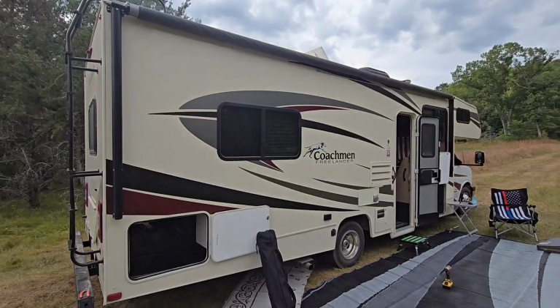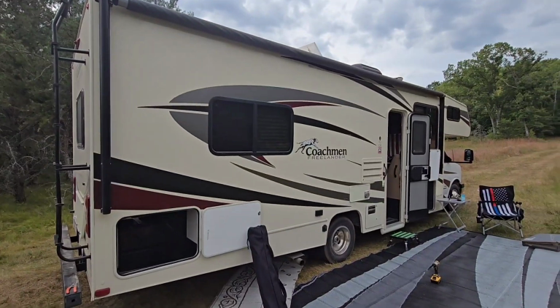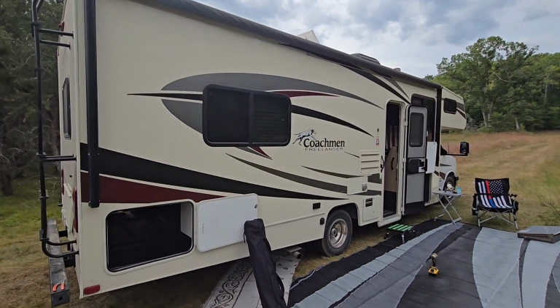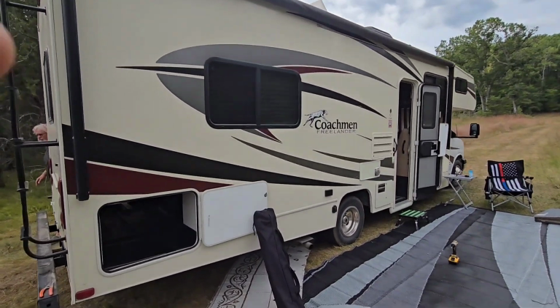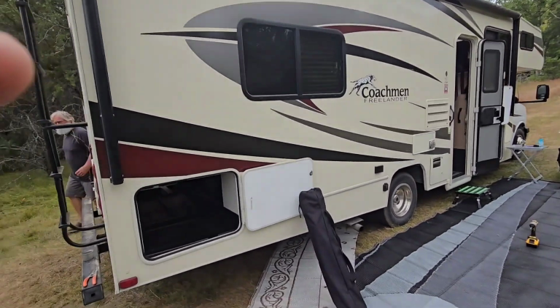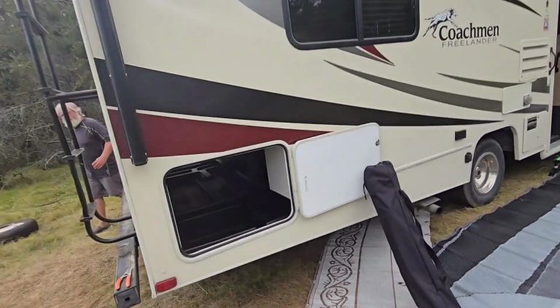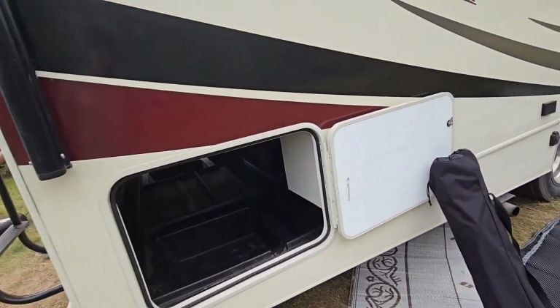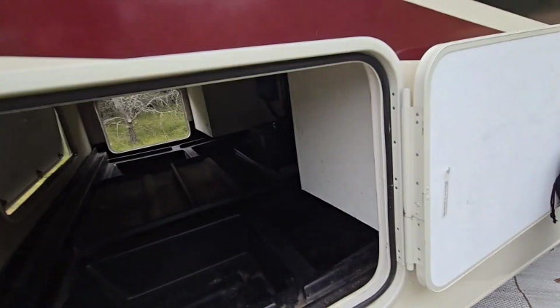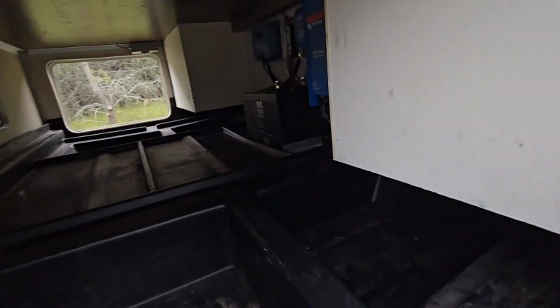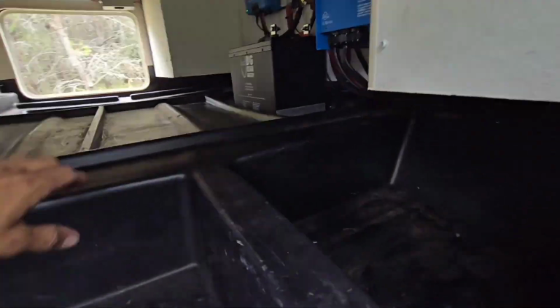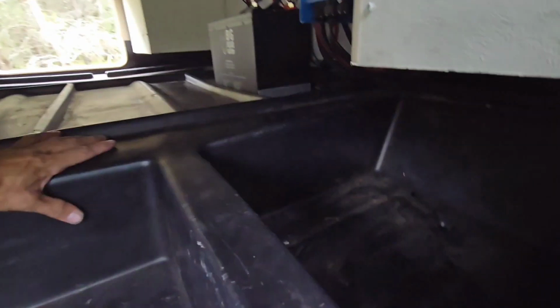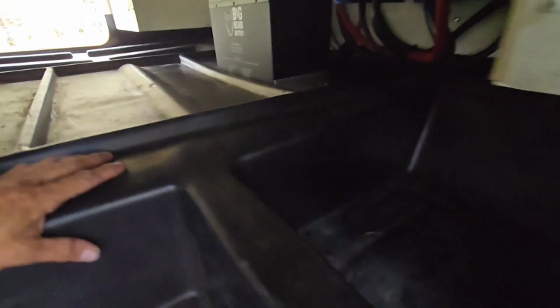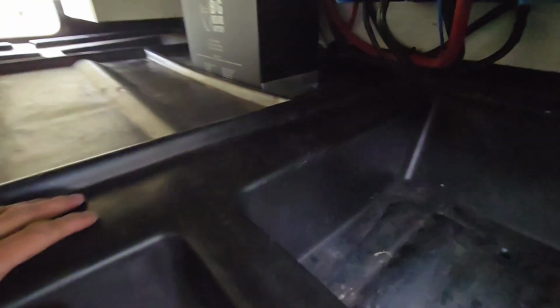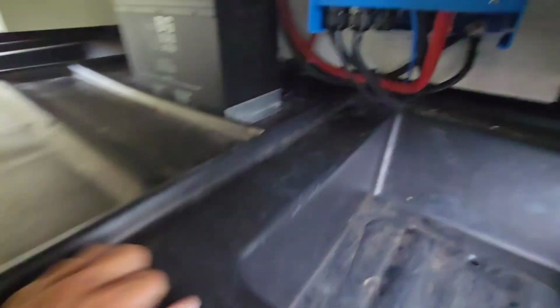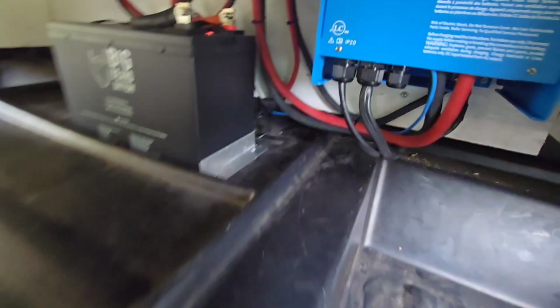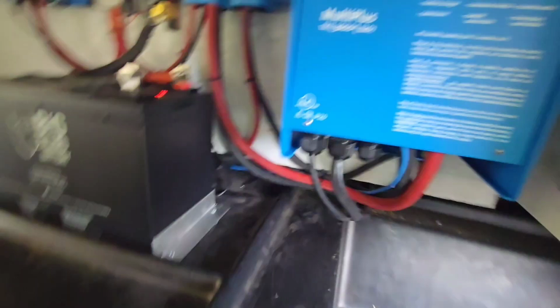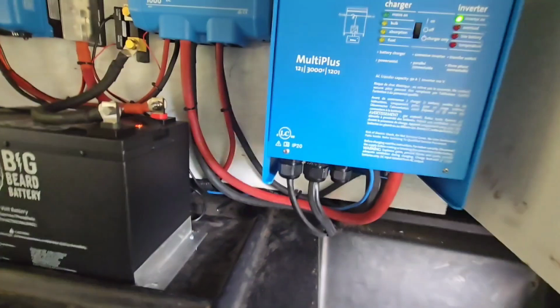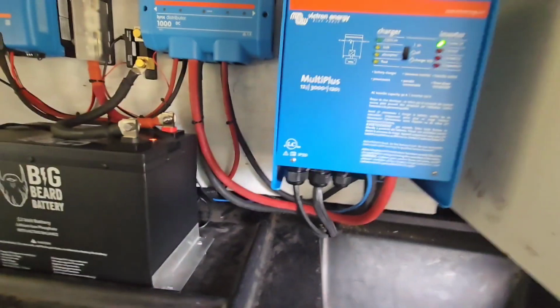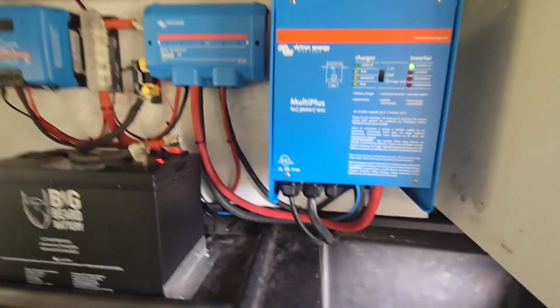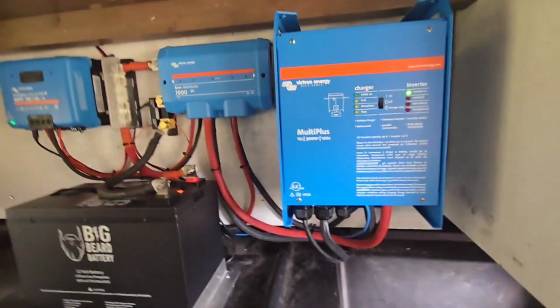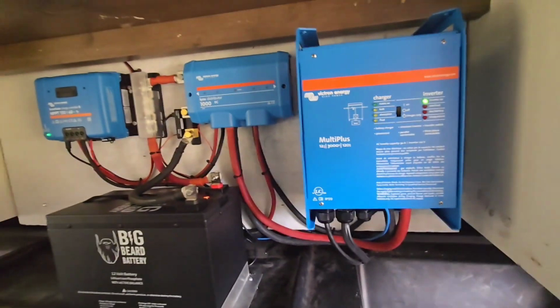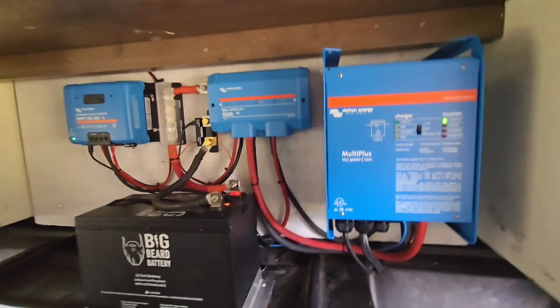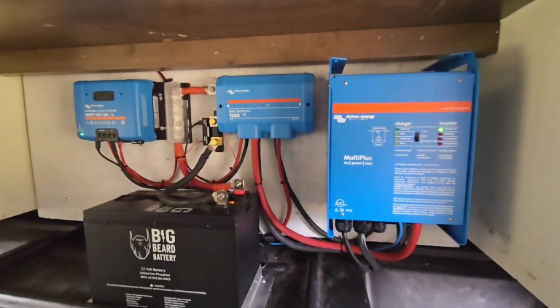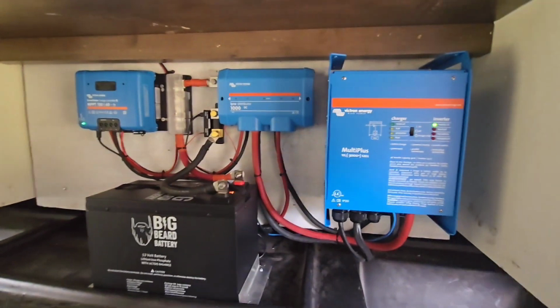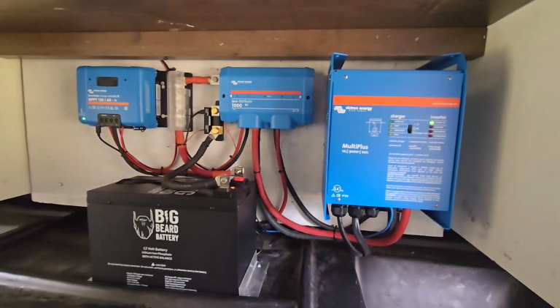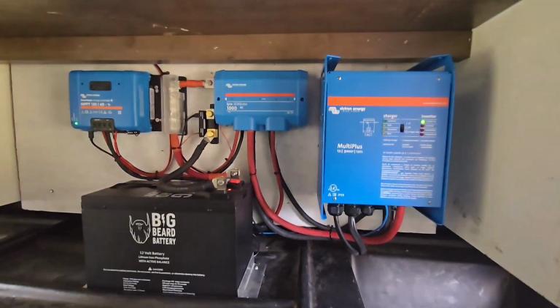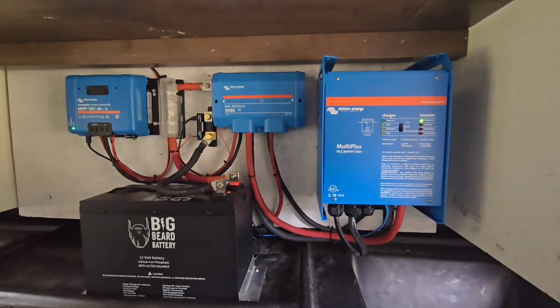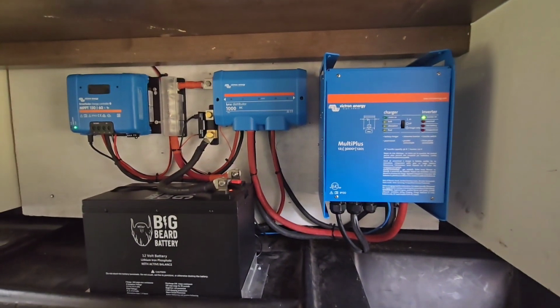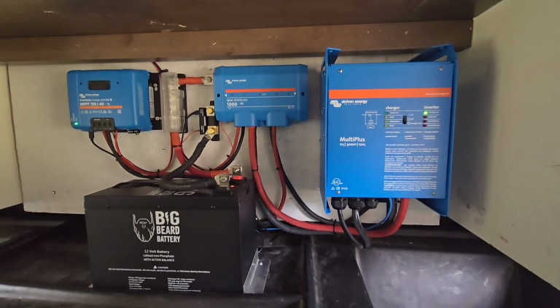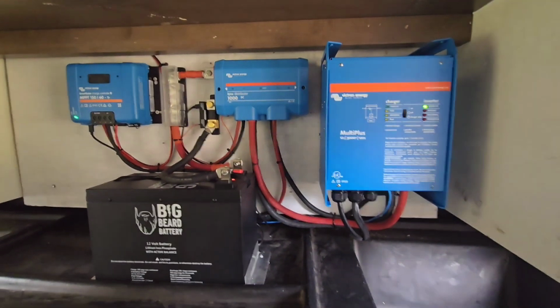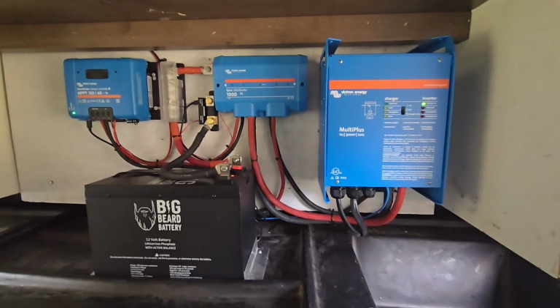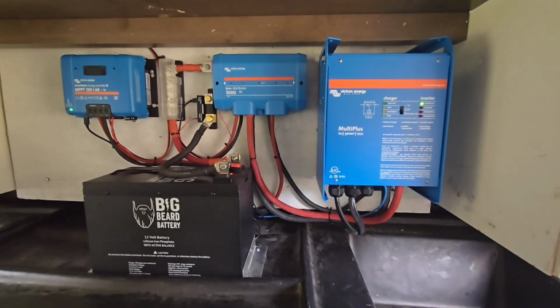Hey guys, this week we did a little Class C made by Coachman. We put a small system in this one. This is a budget-friendly system. I can get this installed for you — equipment, labor, everything — for less than $9,800.